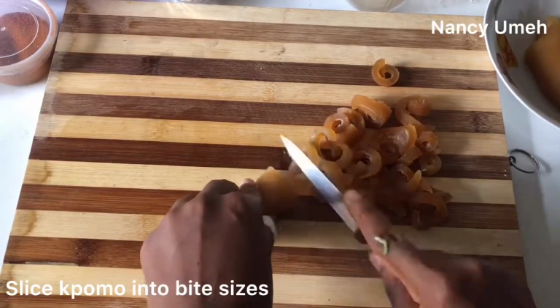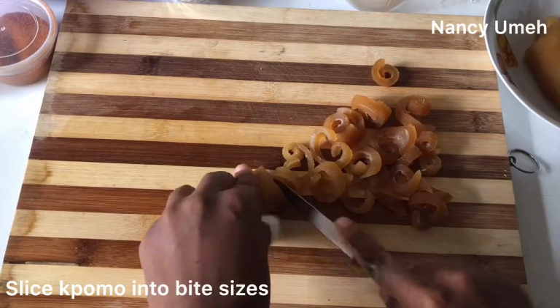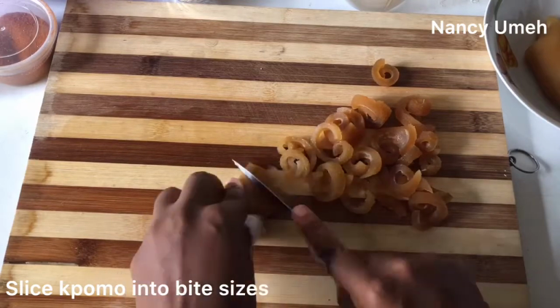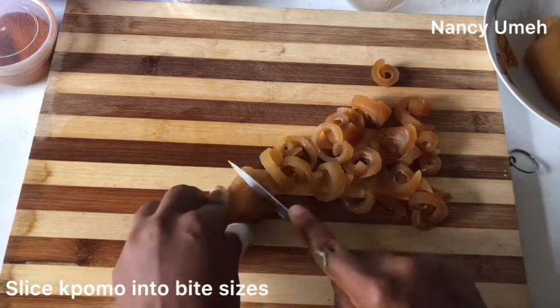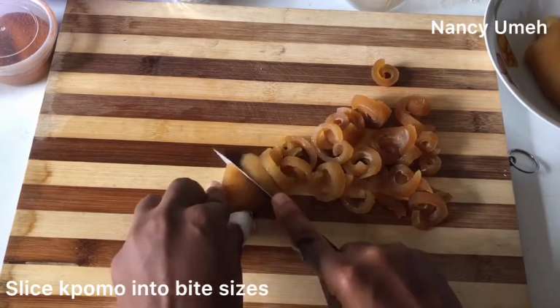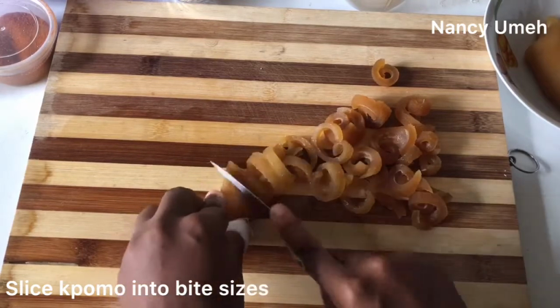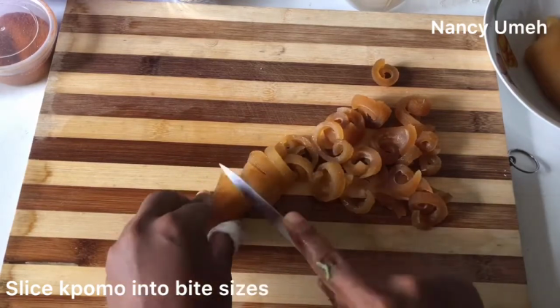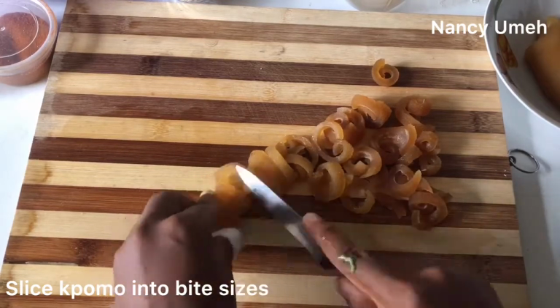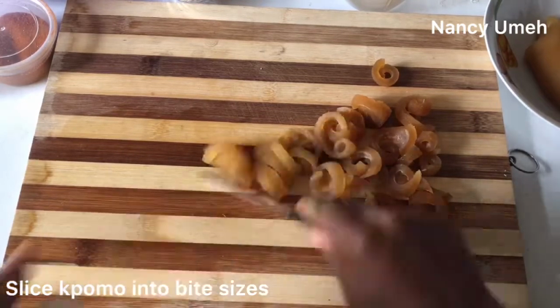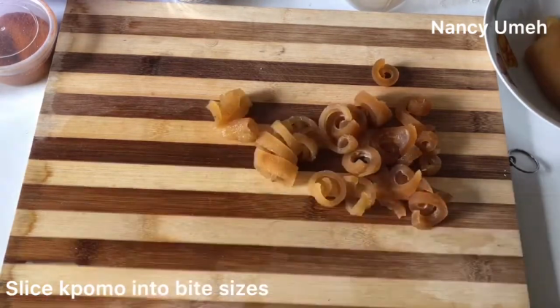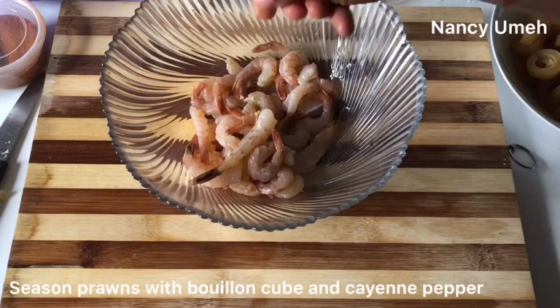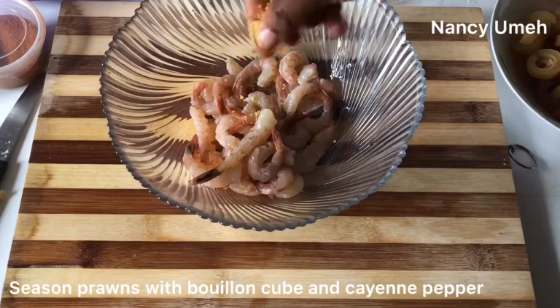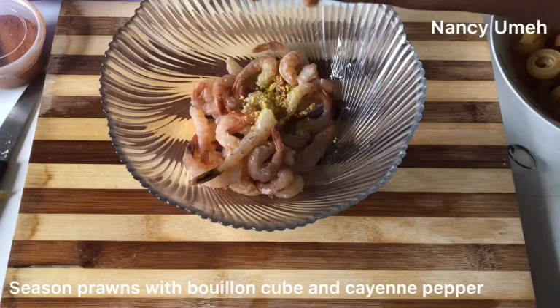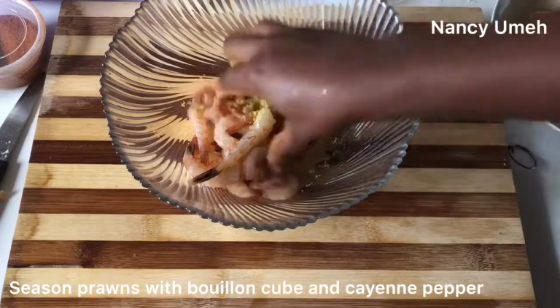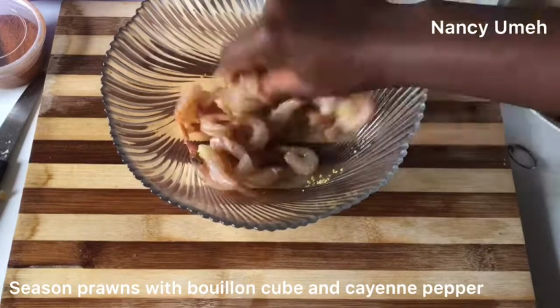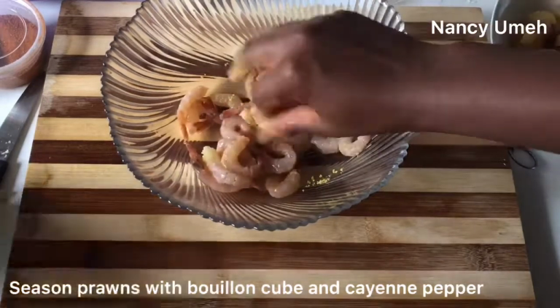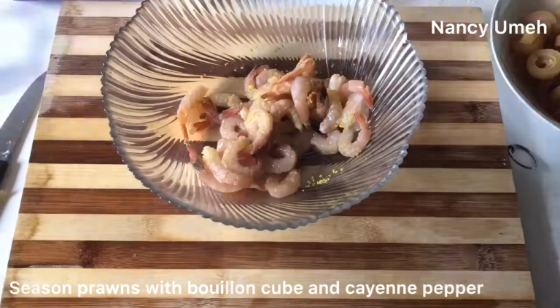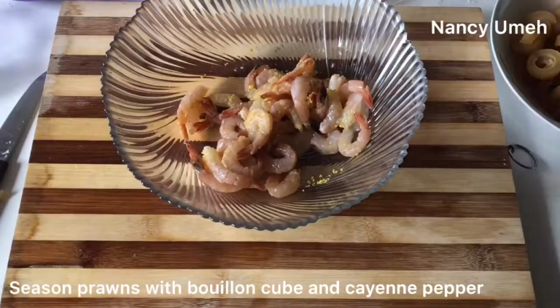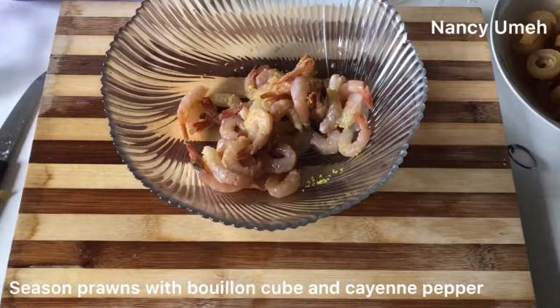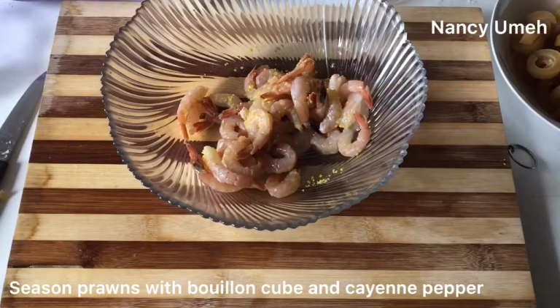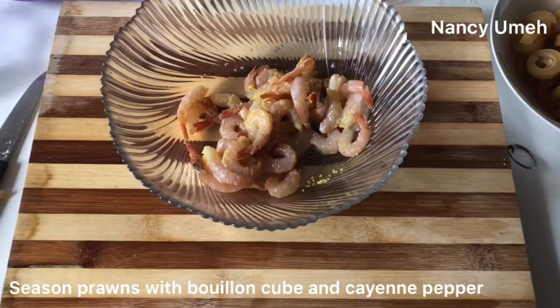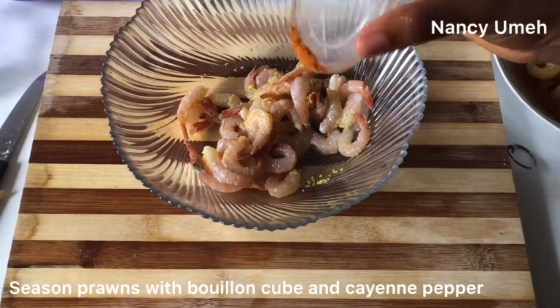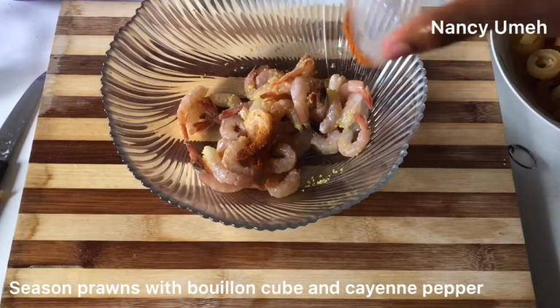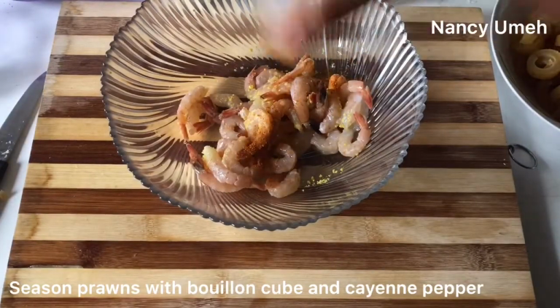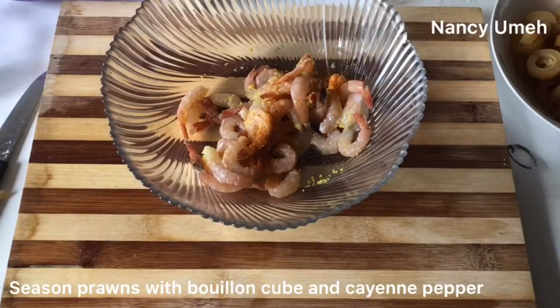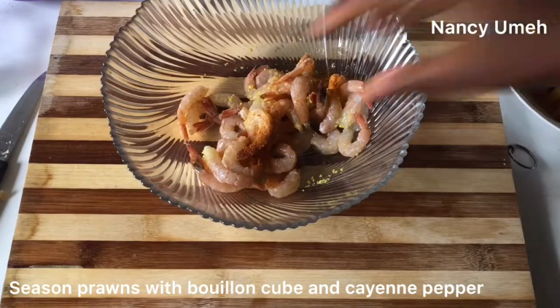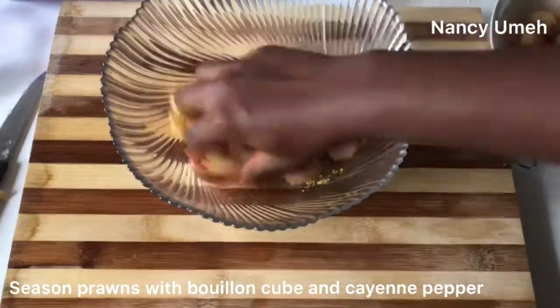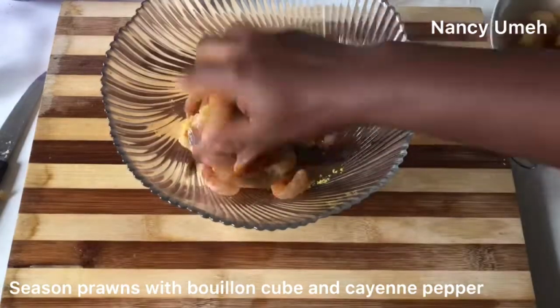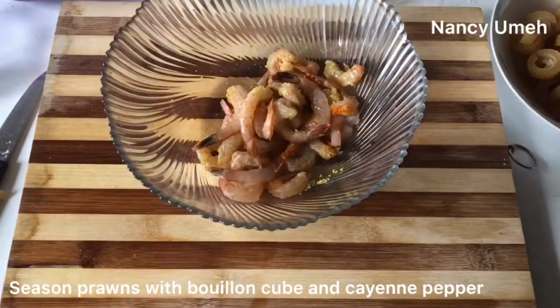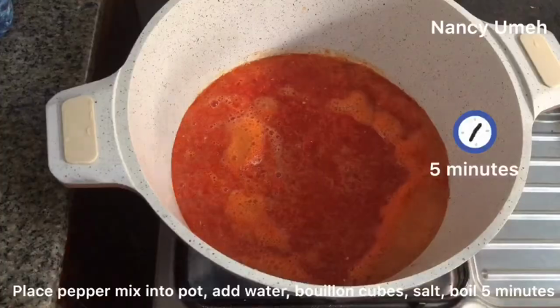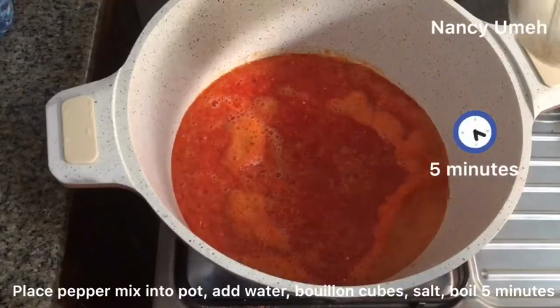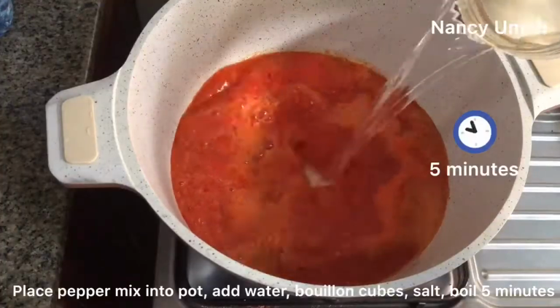Slice up the kpomo as well. I know this is not seafood, but when you add it, you'll come back and thank me. Season your prawns with some bouillon cubes and cayenne pepper, and just let it marinate for about 30 minutes. You're going to need it very soon. Set aside.